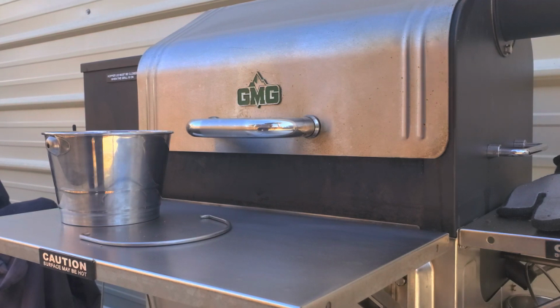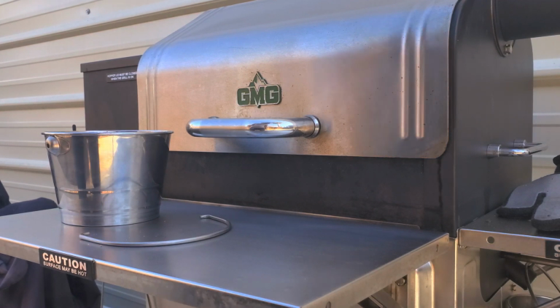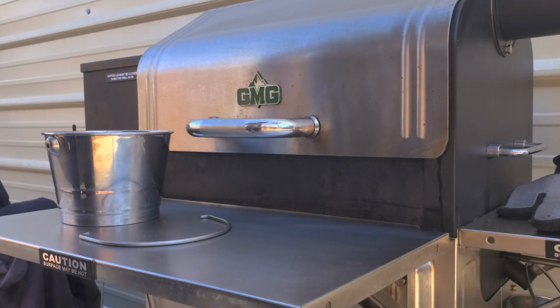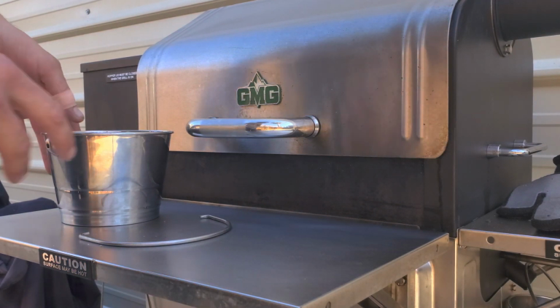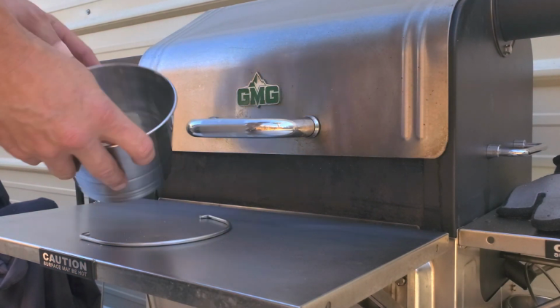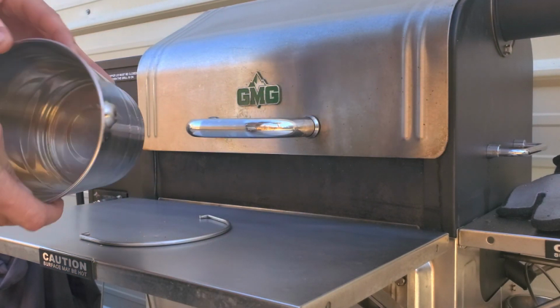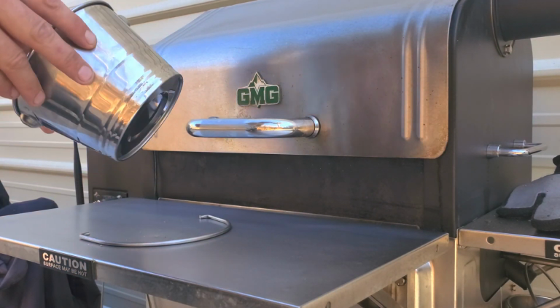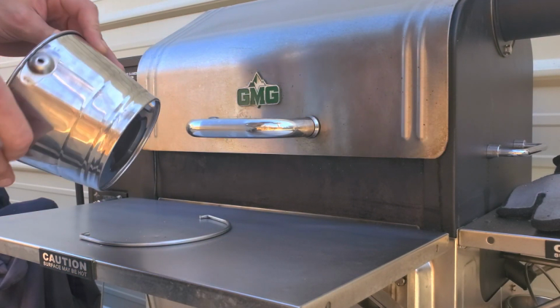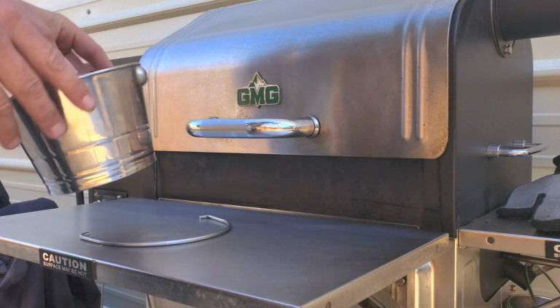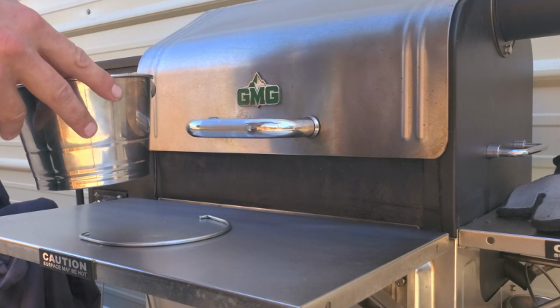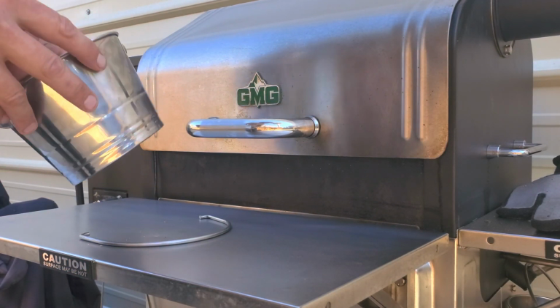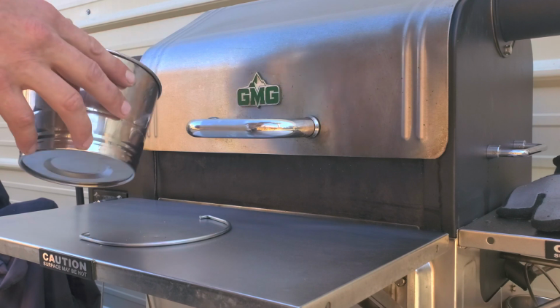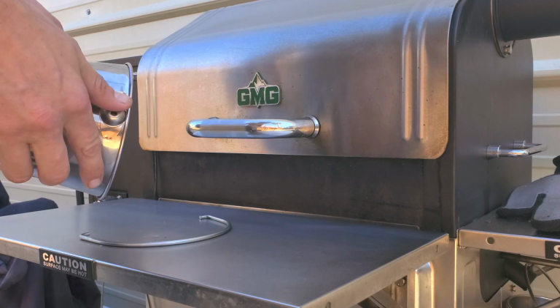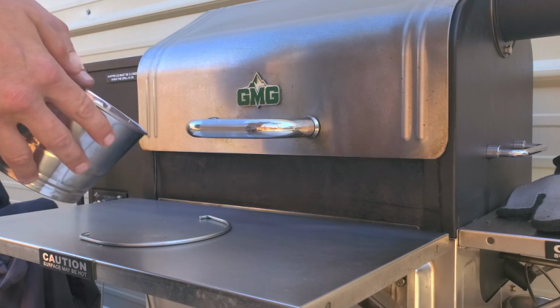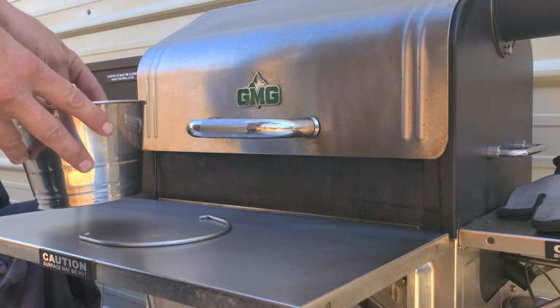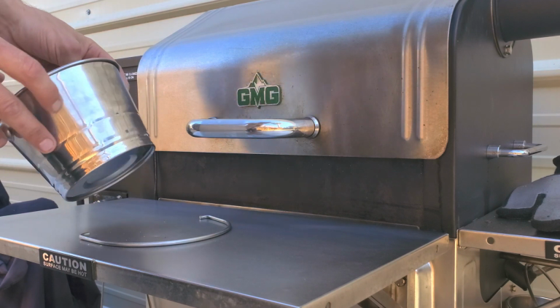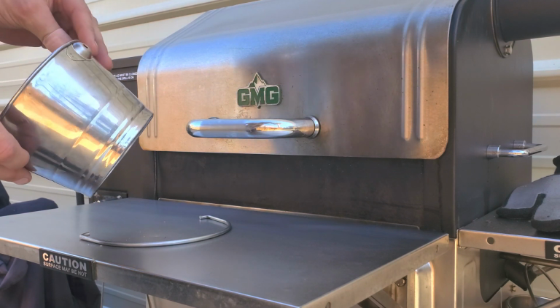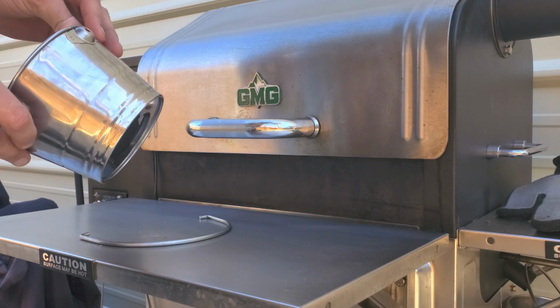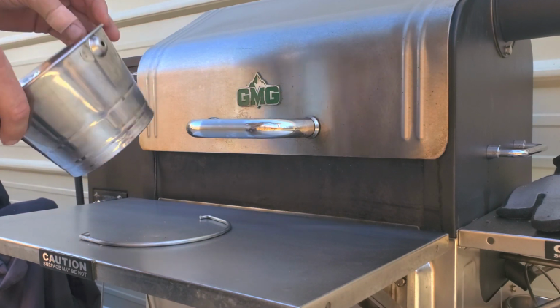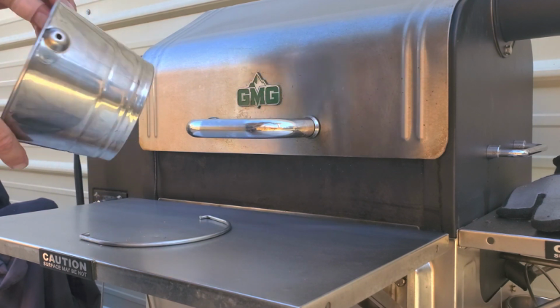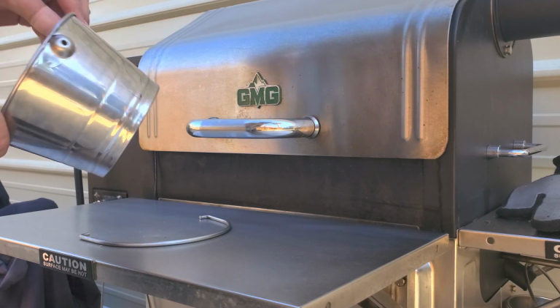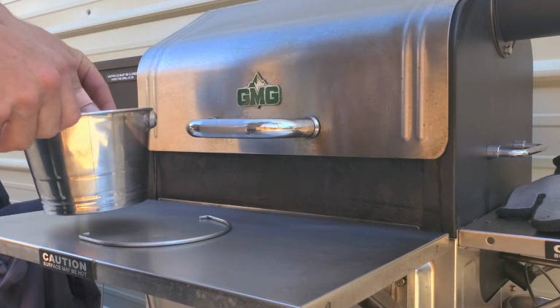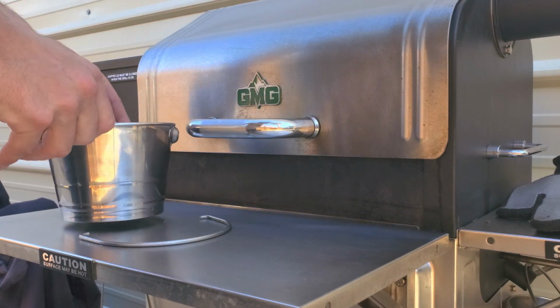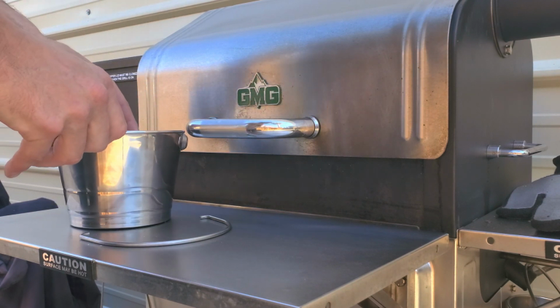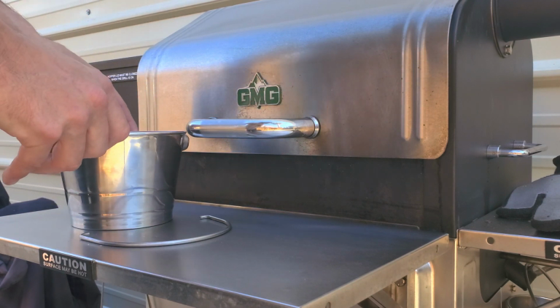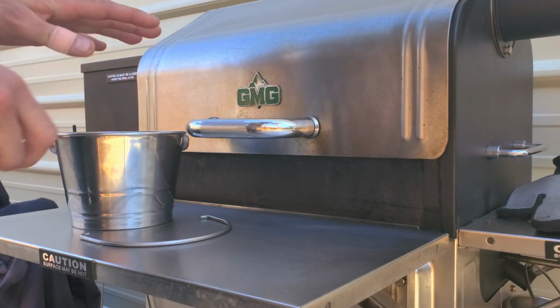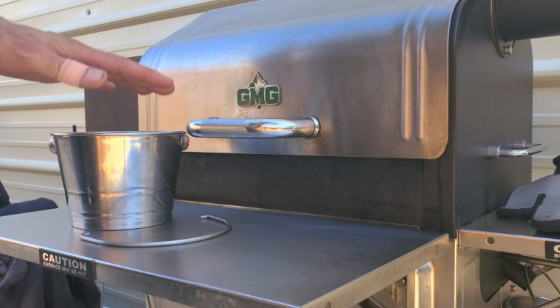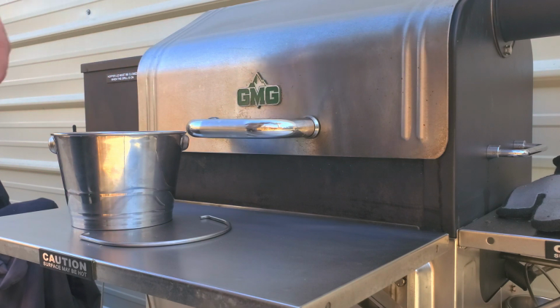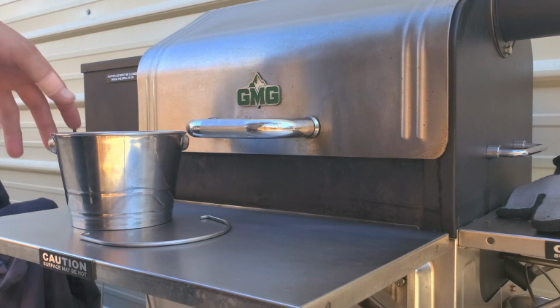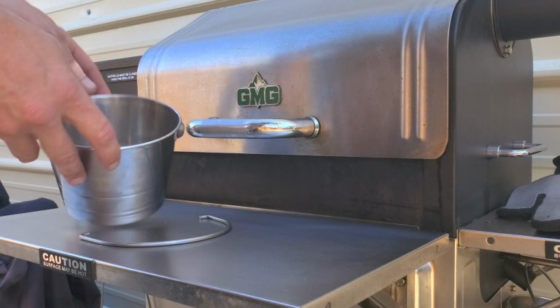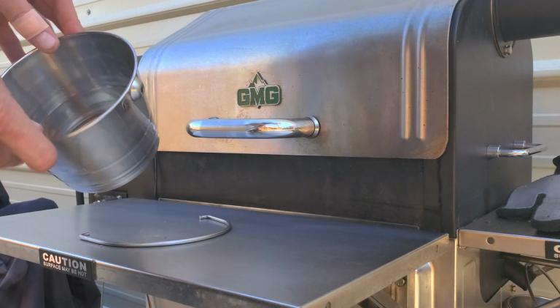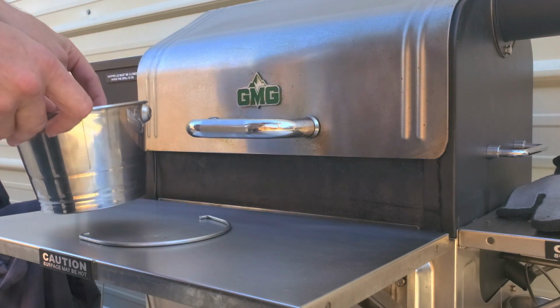Super short video today going over the GMG Grease Drip Bucket Pail. This pail right here is off the Trek or the Davy Crockett. Jim Bowie, Daniel Boone, and Peek Ledge will all have very similar grease drip bucket pails.